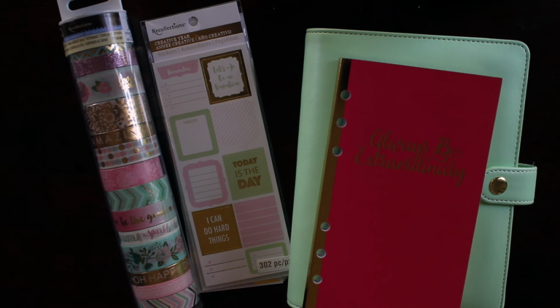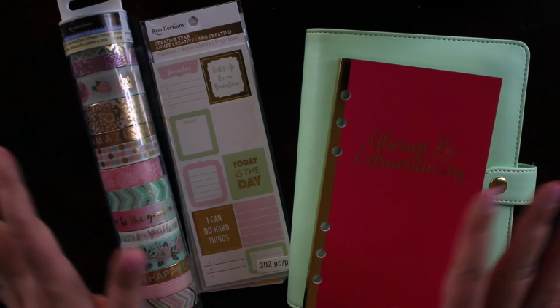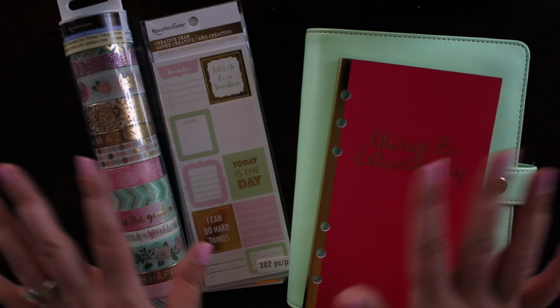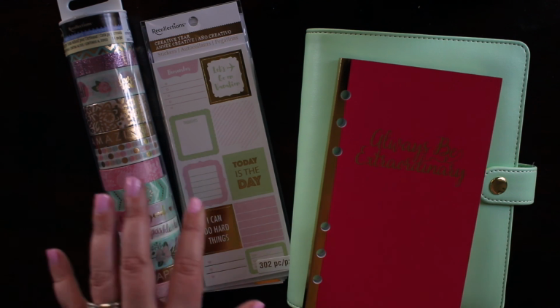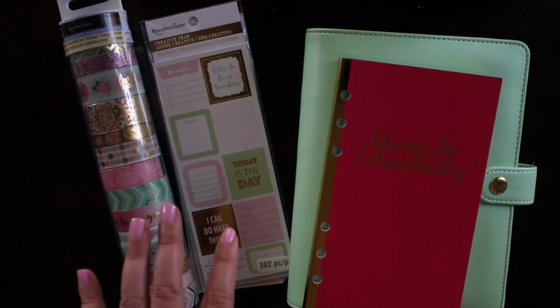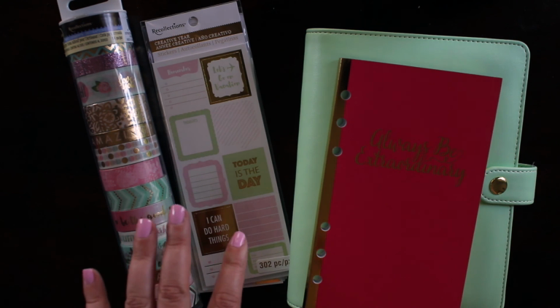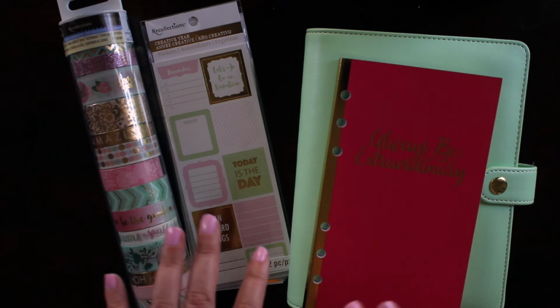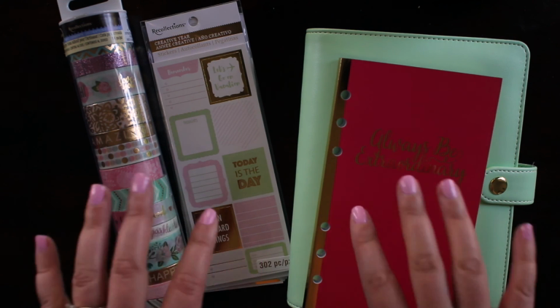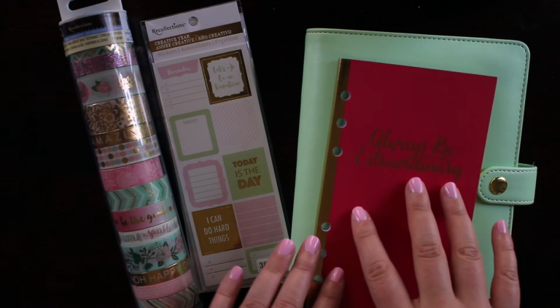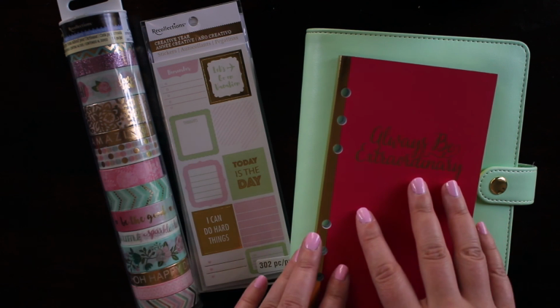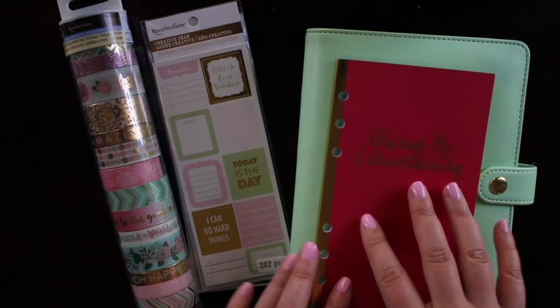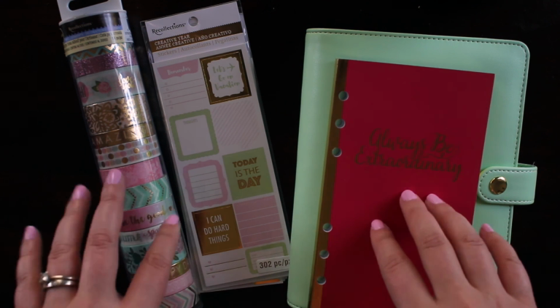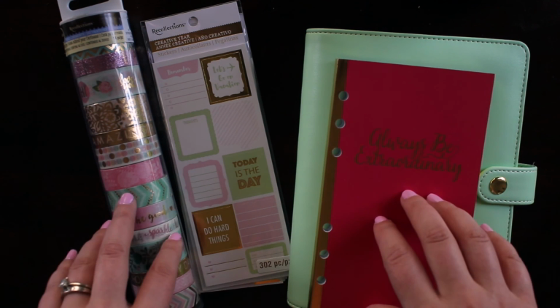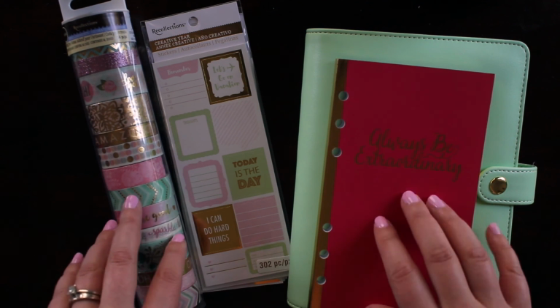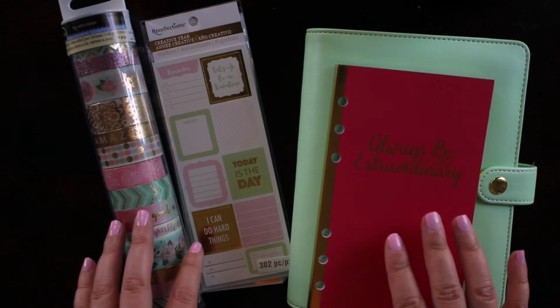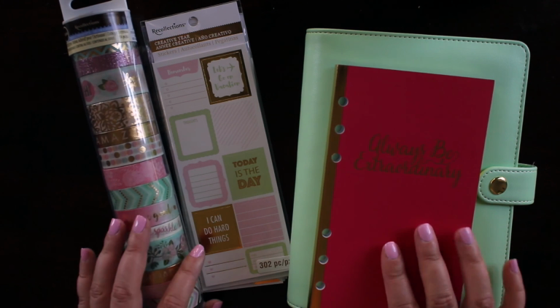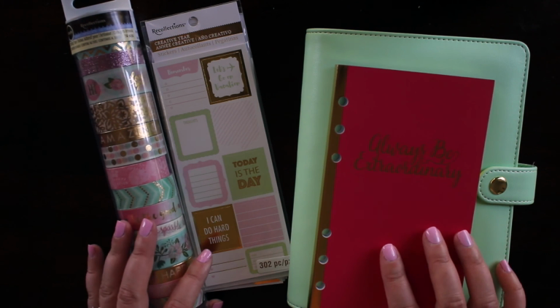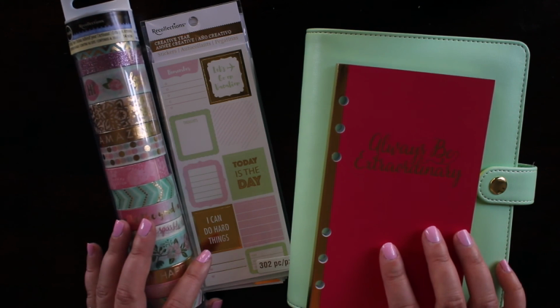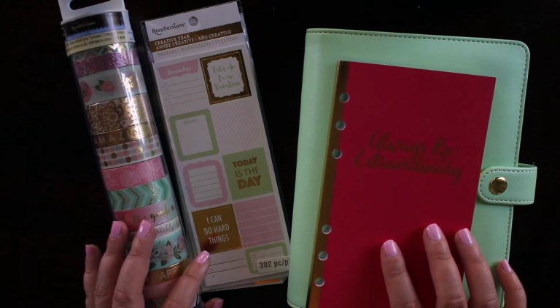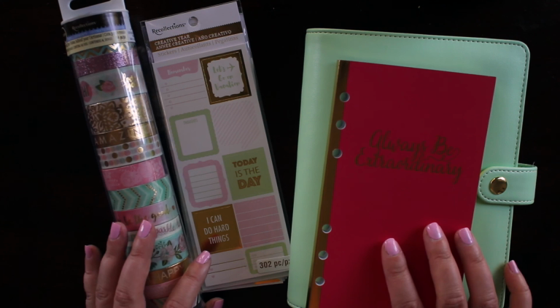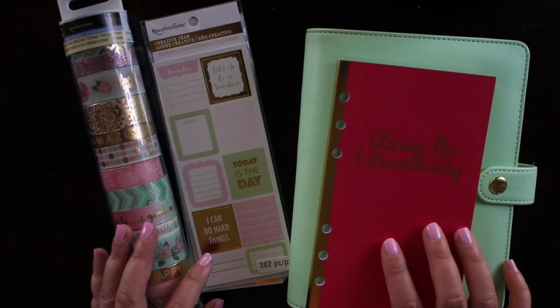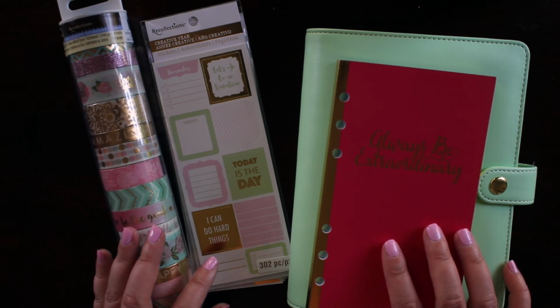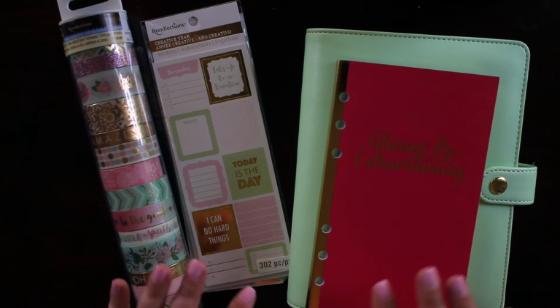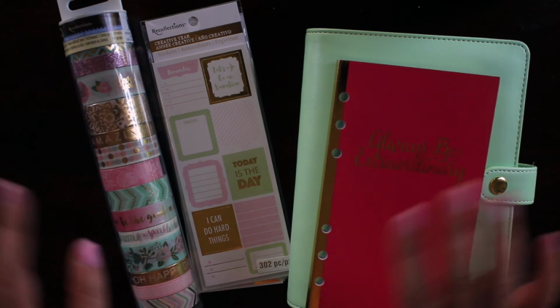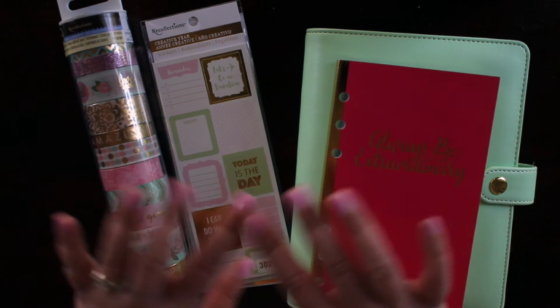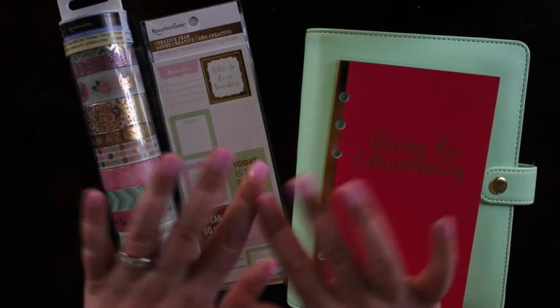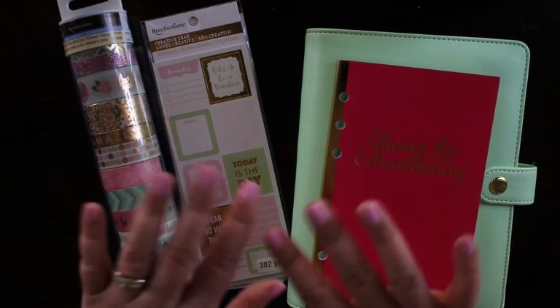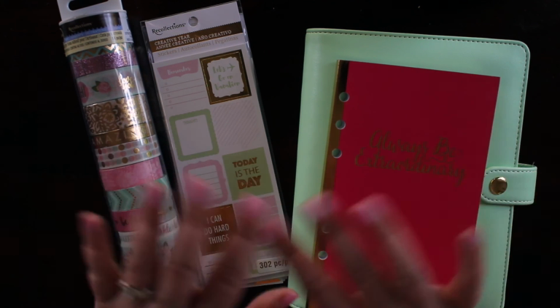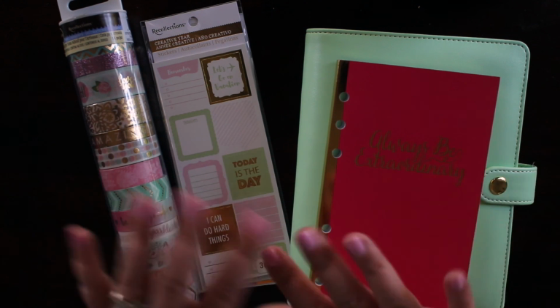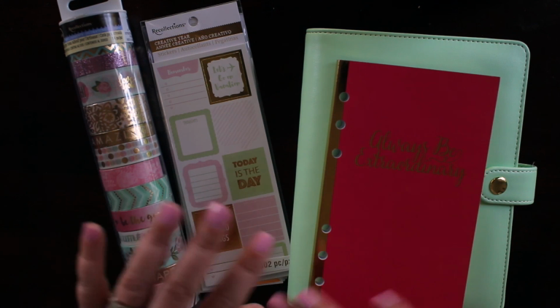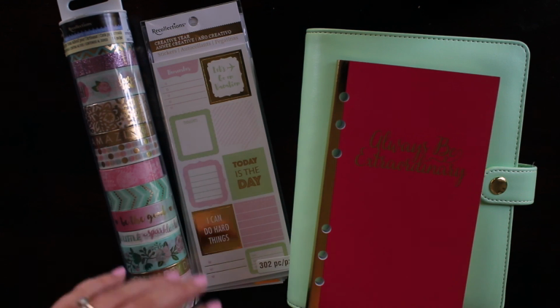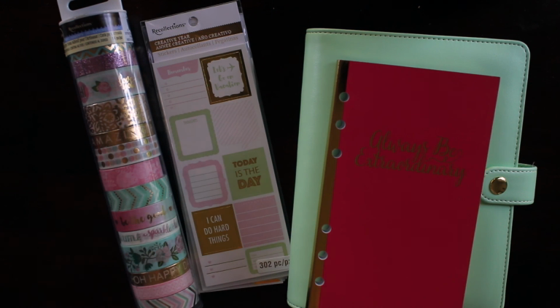So happy hunting! I hope you guys enjoyed this, and if you want to see a sneak peek of how I'm going to use it, join me over on Instagram at sassyplanning. Have a great rest of your day, guys. Bye!